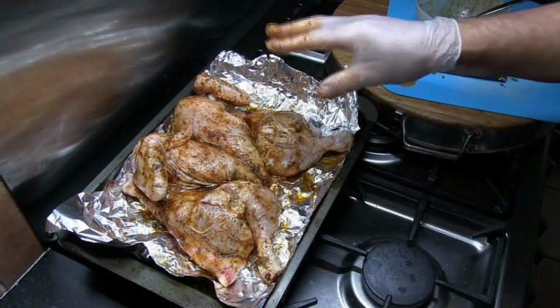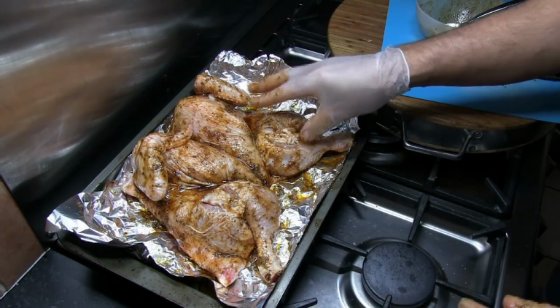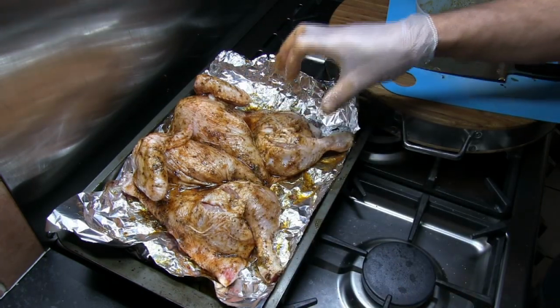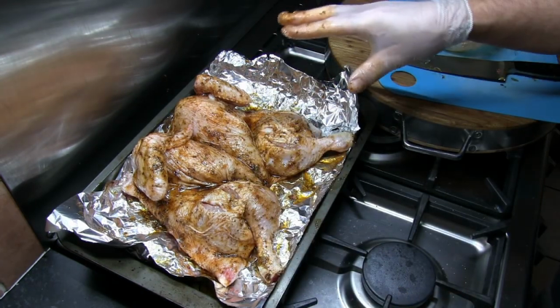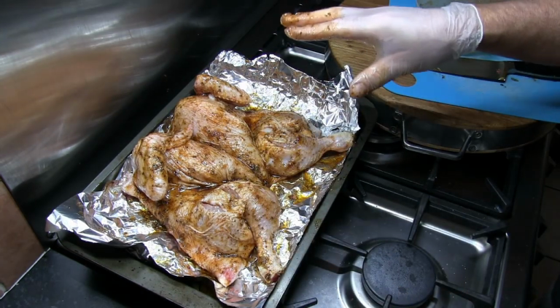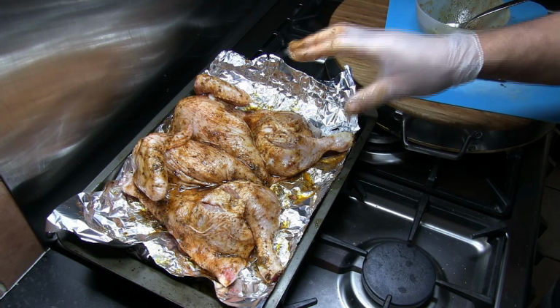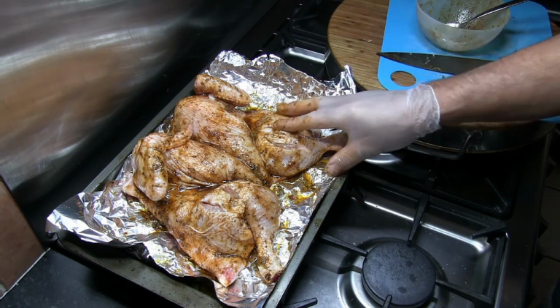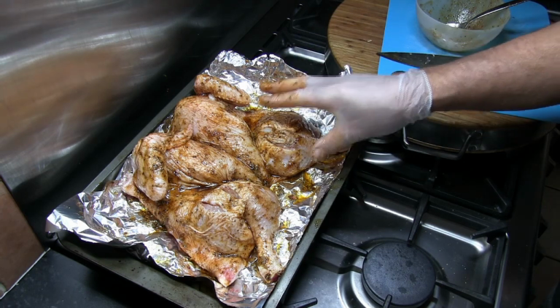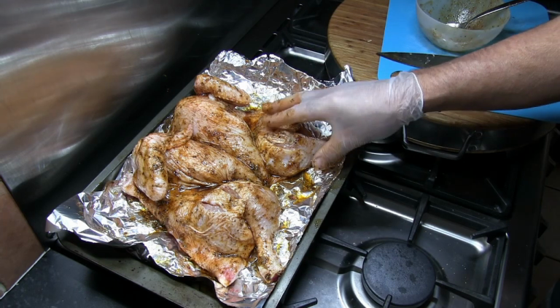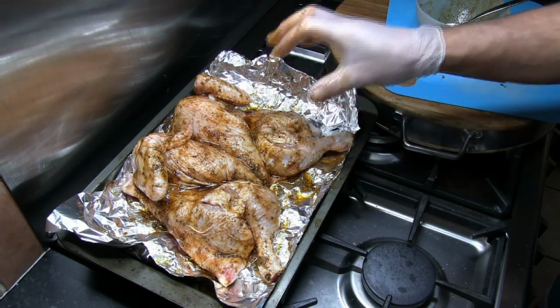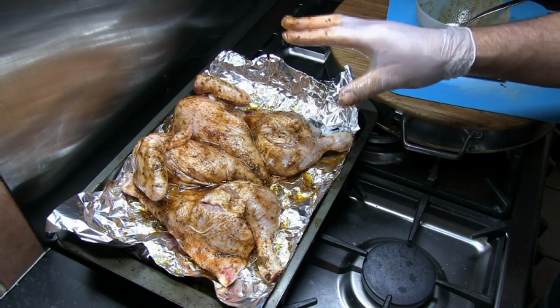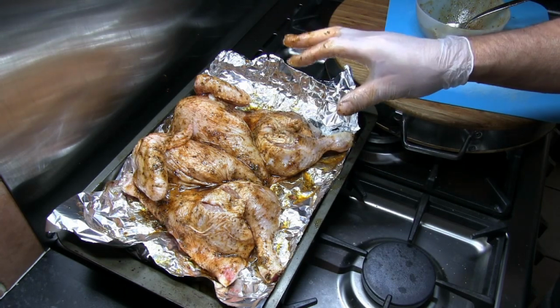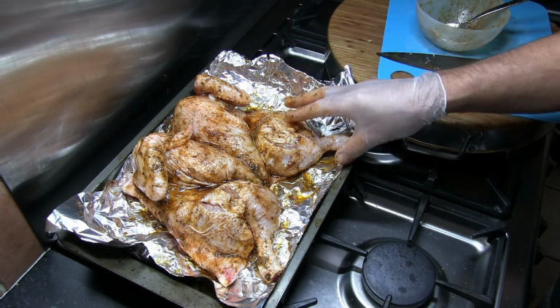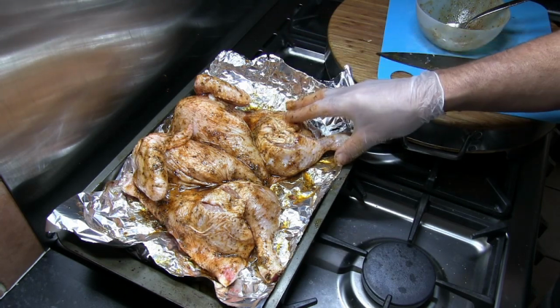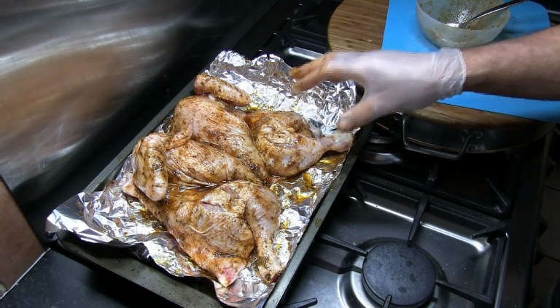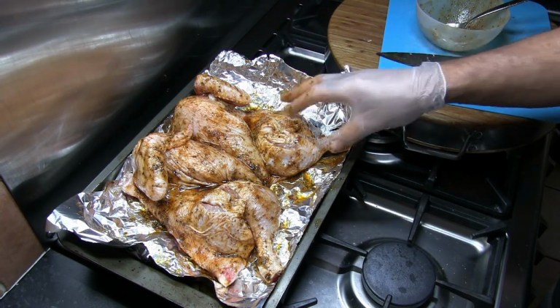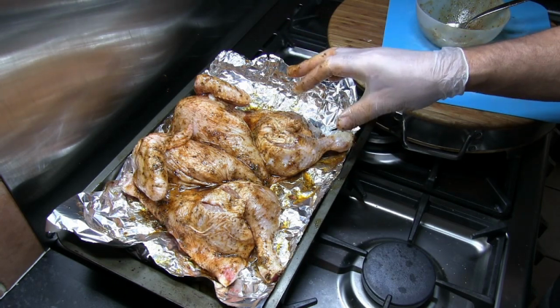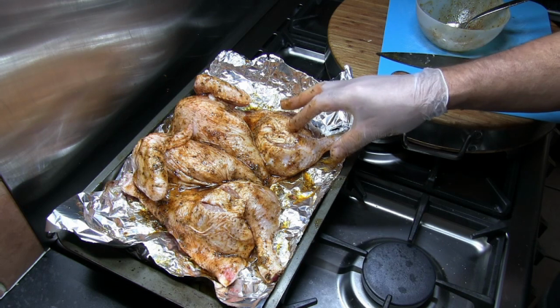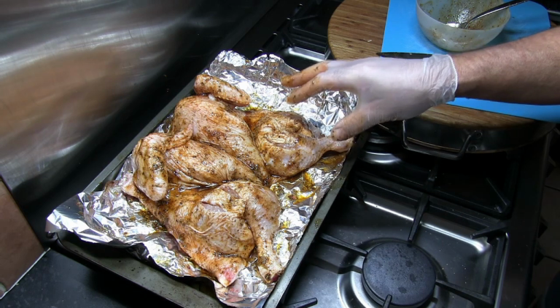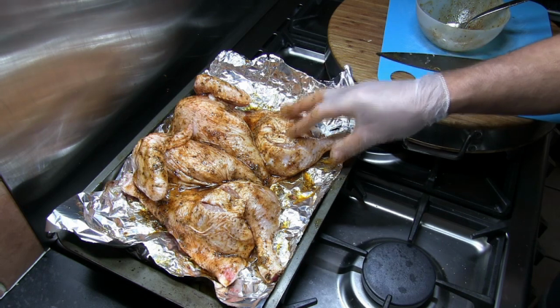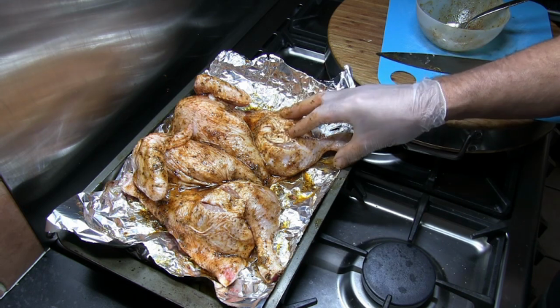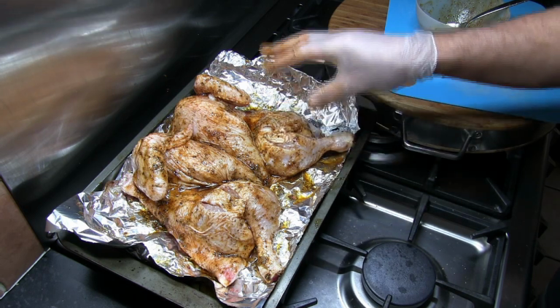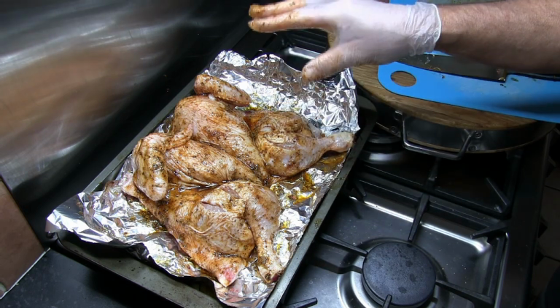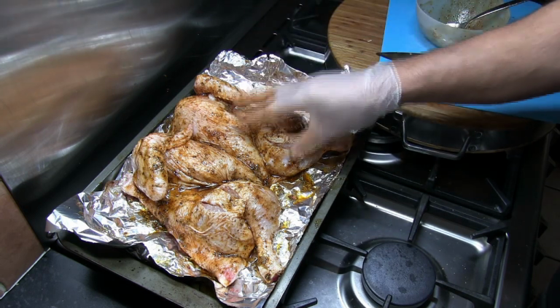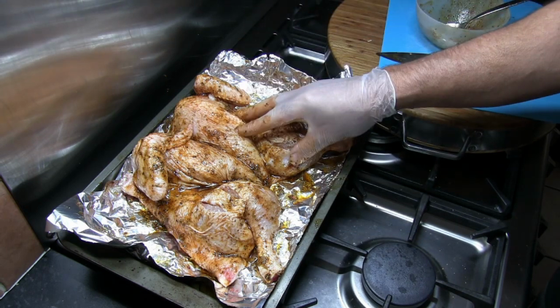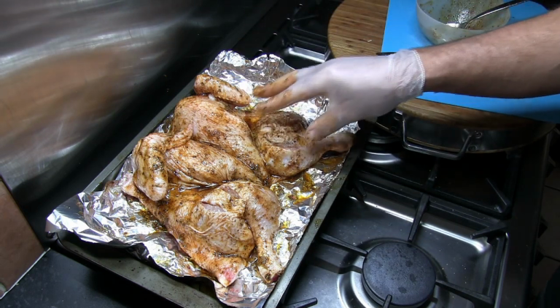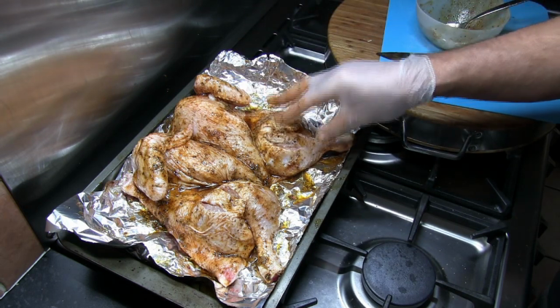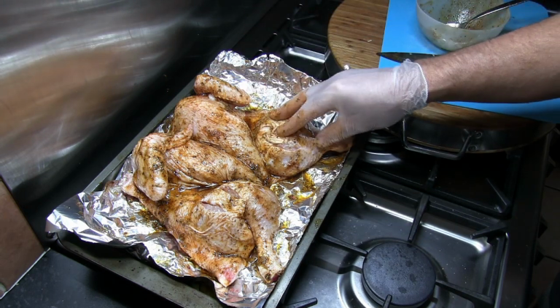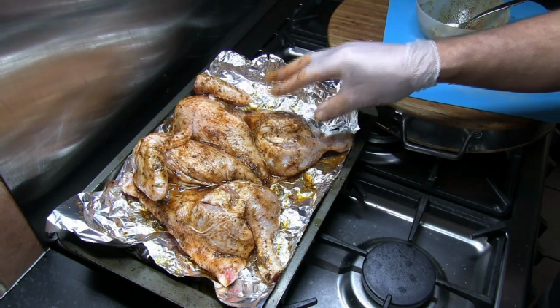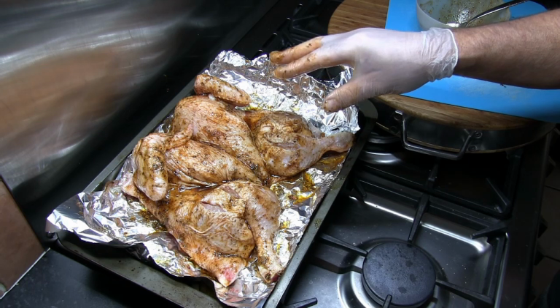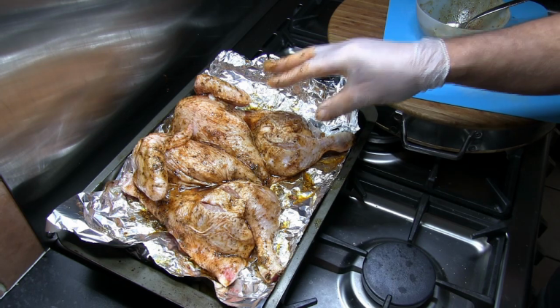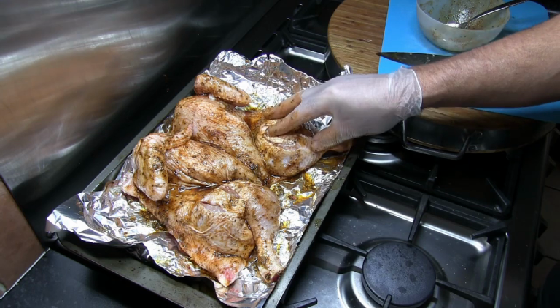So that's the tray bake prepared. I've preheated the oven to 180 degrees centigrade. This is then going to go into the centre of the oven for one hour.